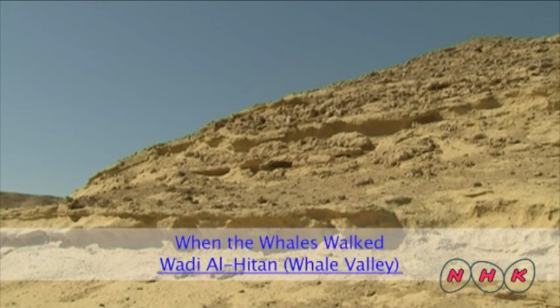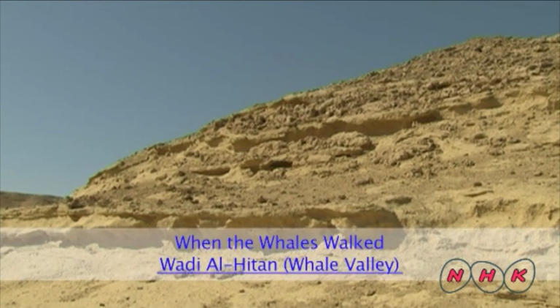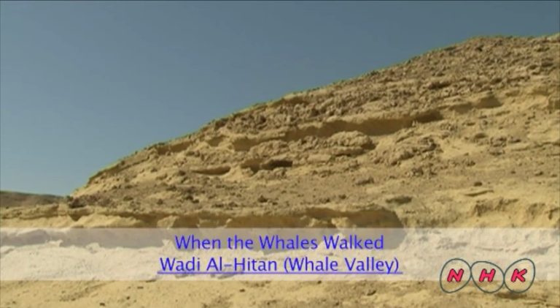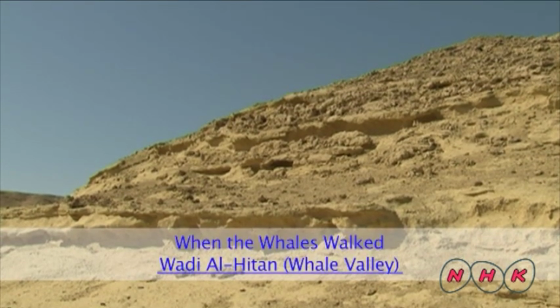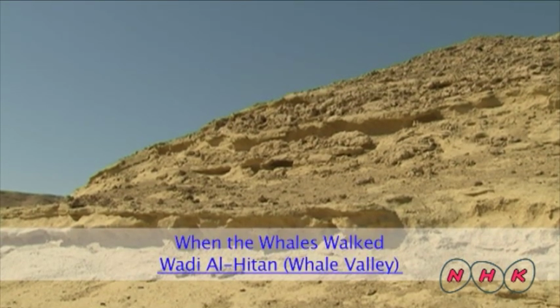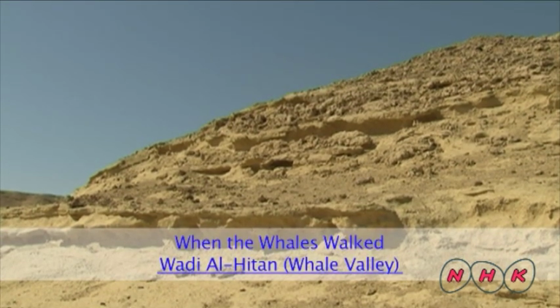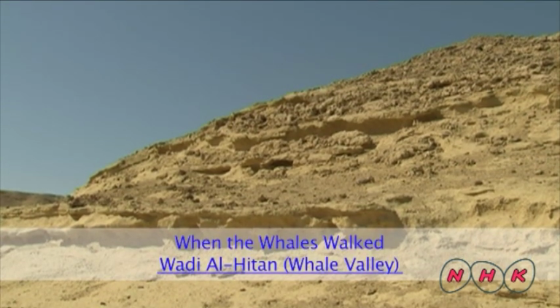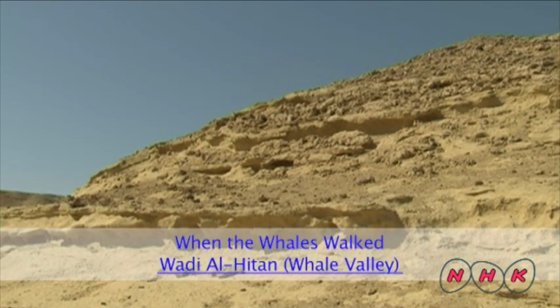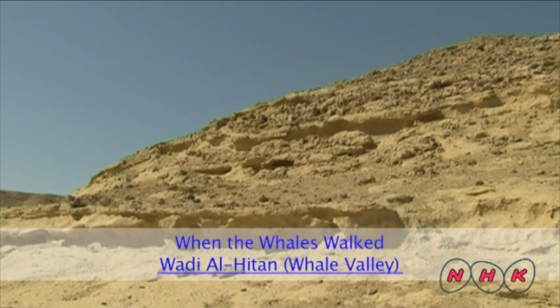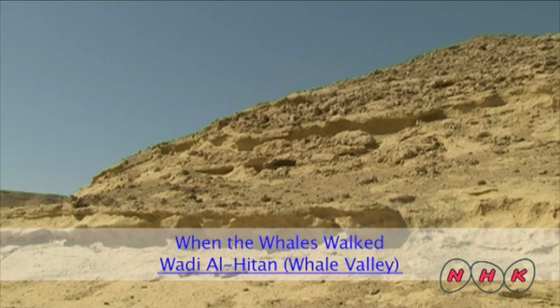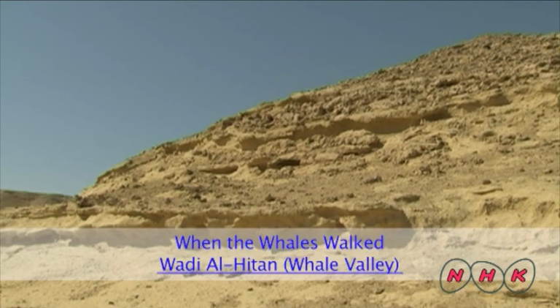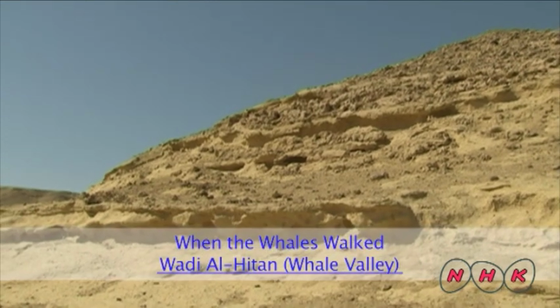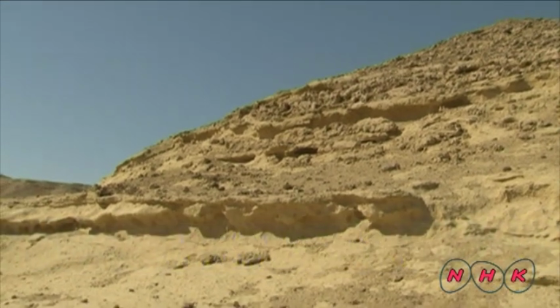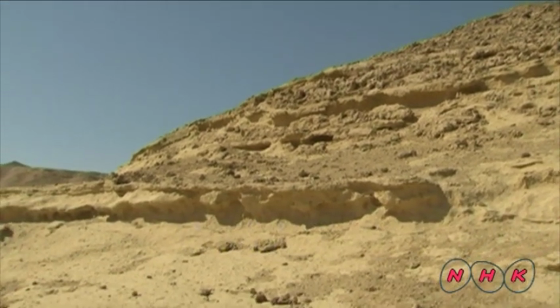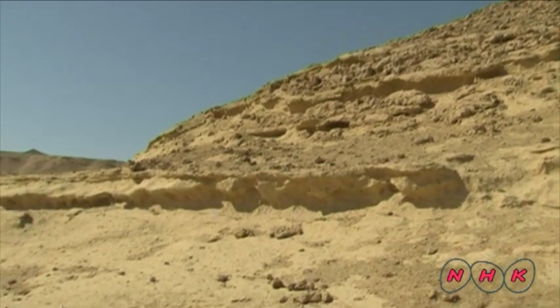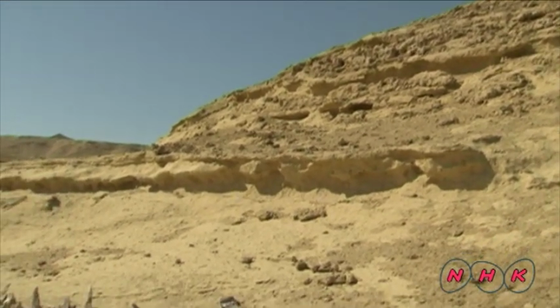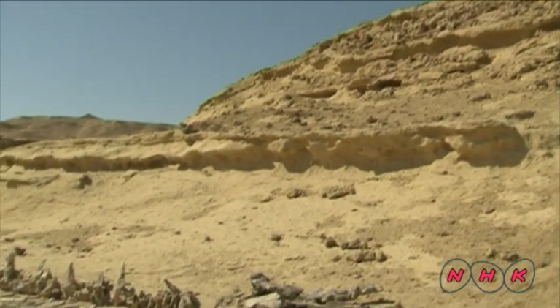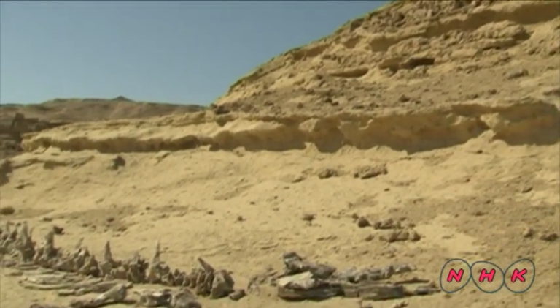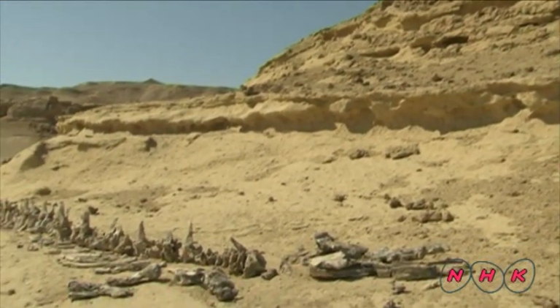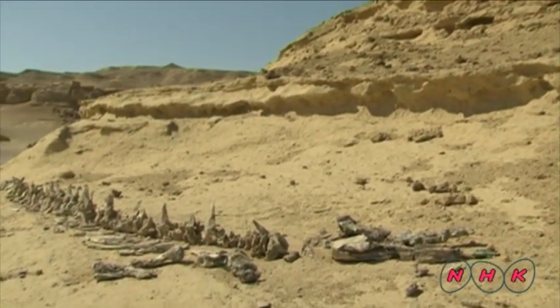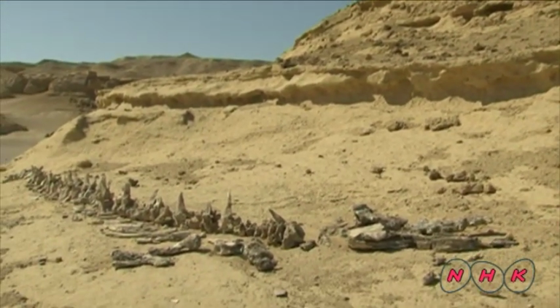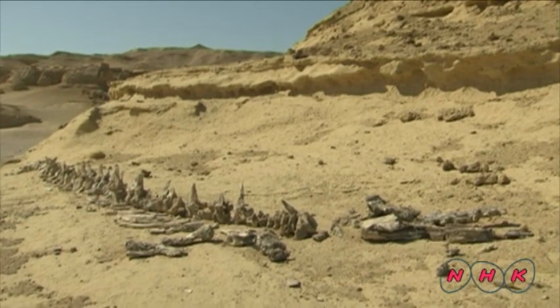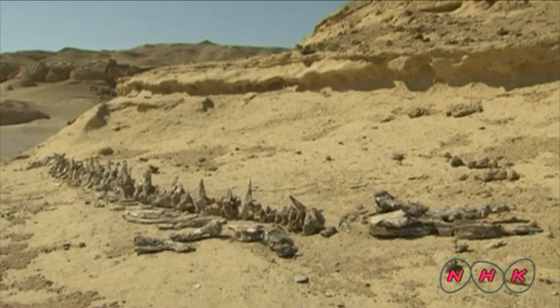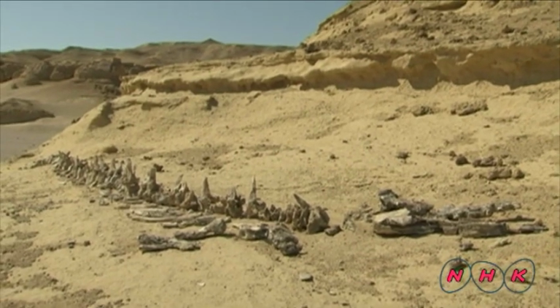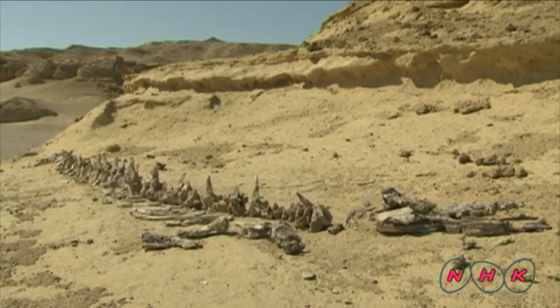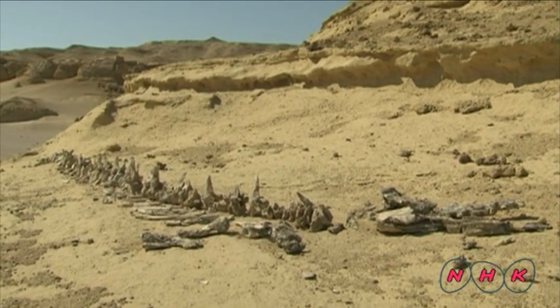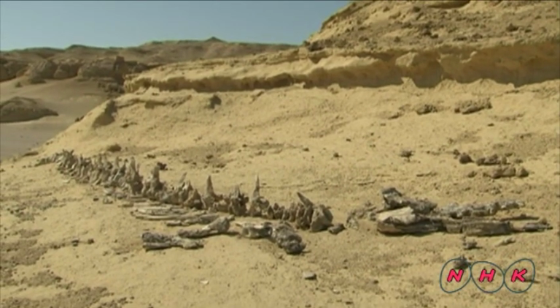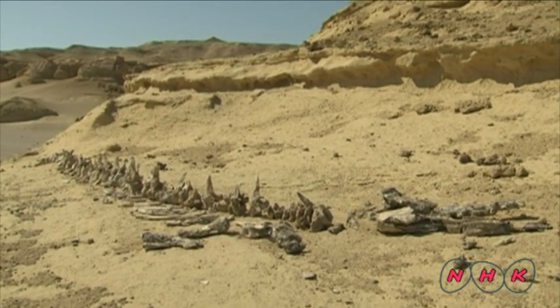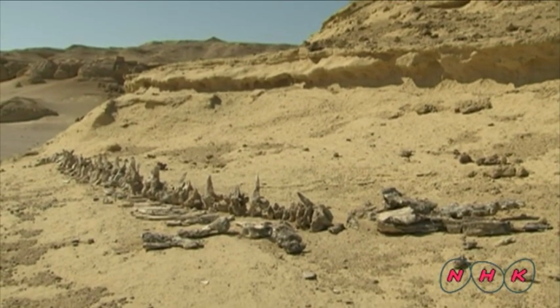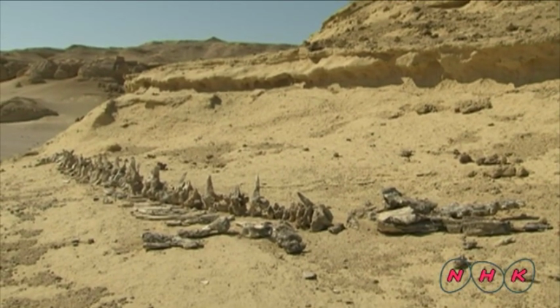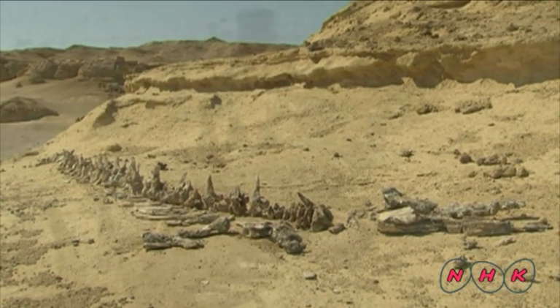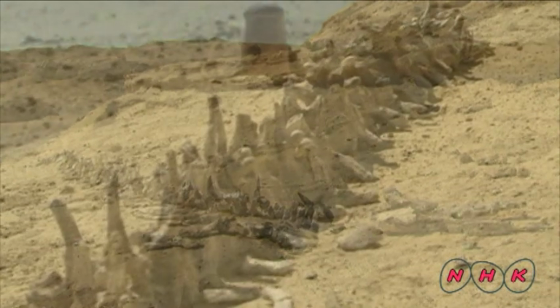Wadi Al-Hitan, or the Whale Valley, is about 100 kilometres southwest of Cairo in Egypt.